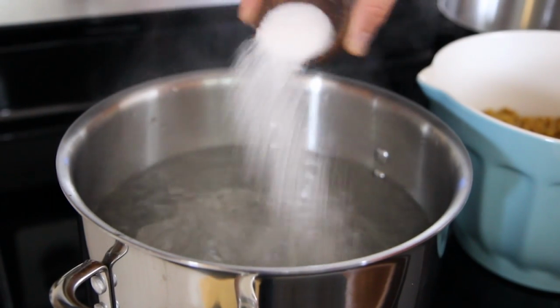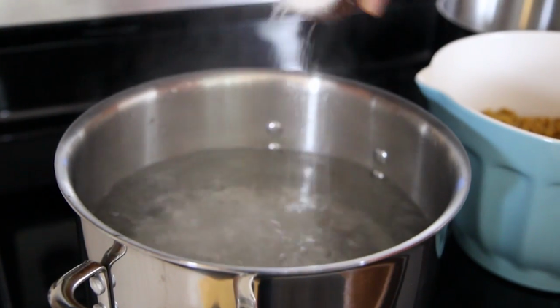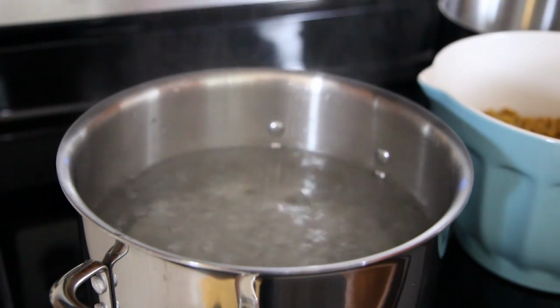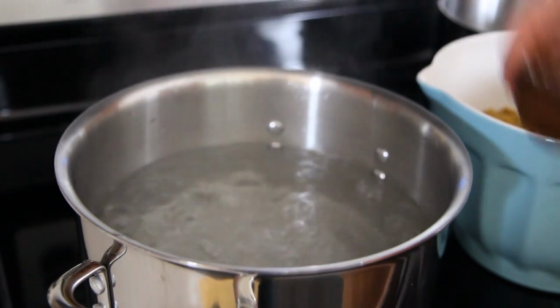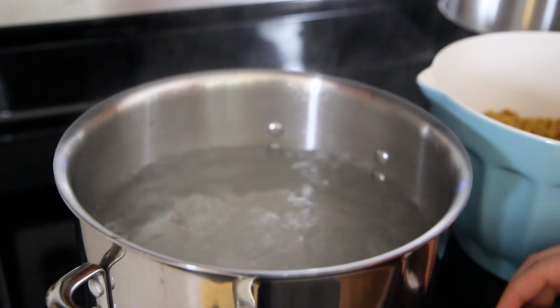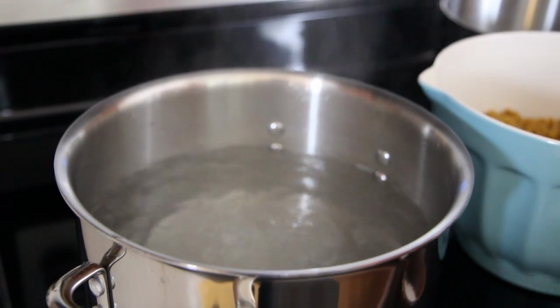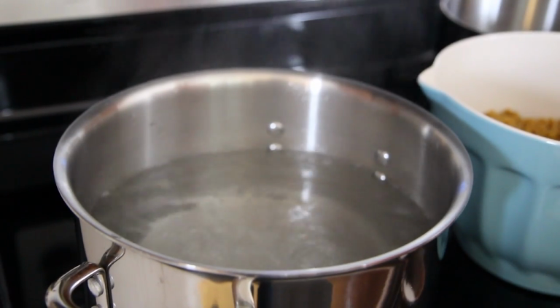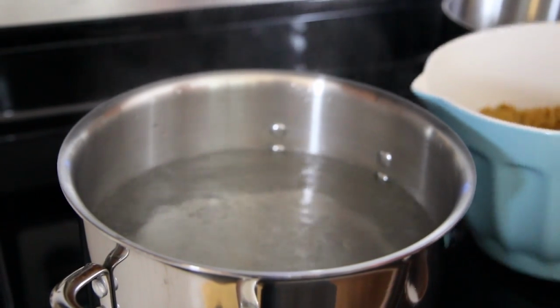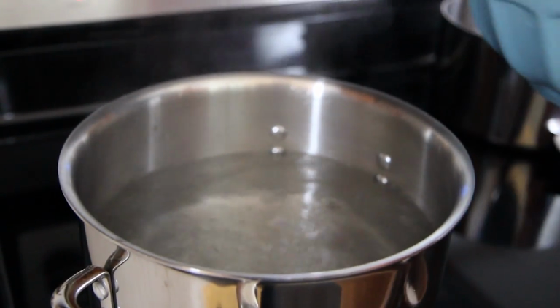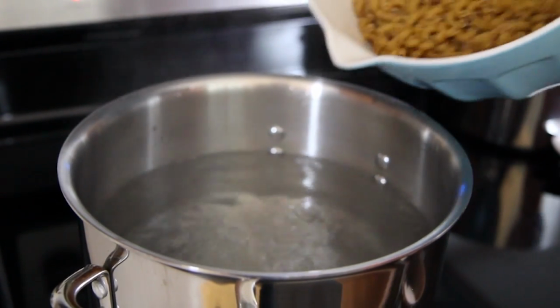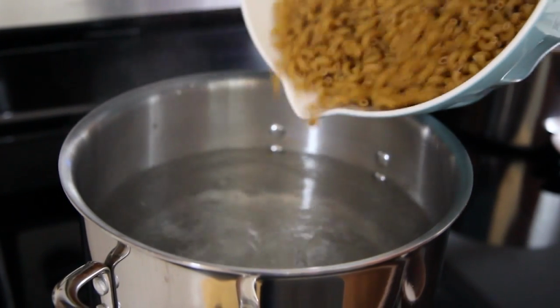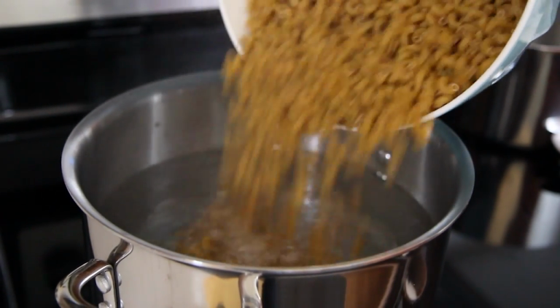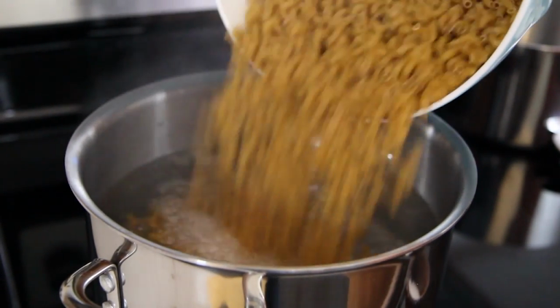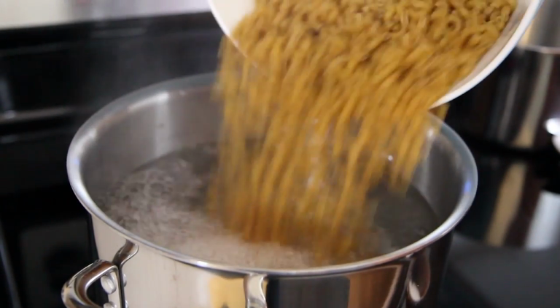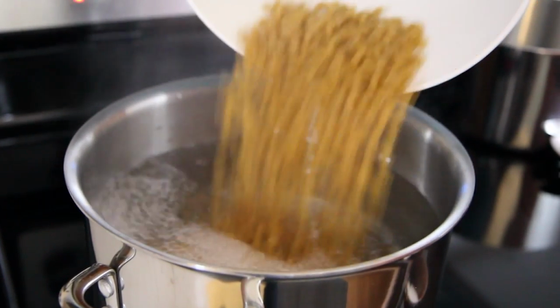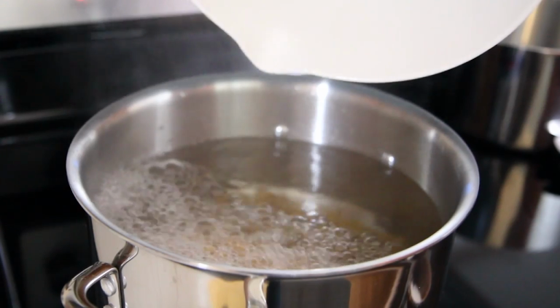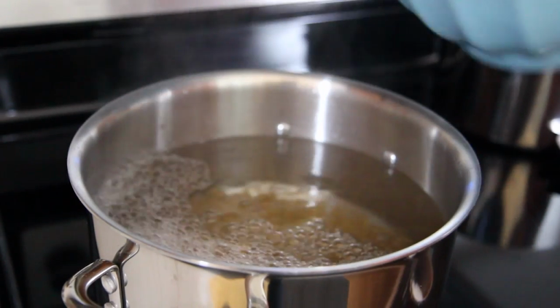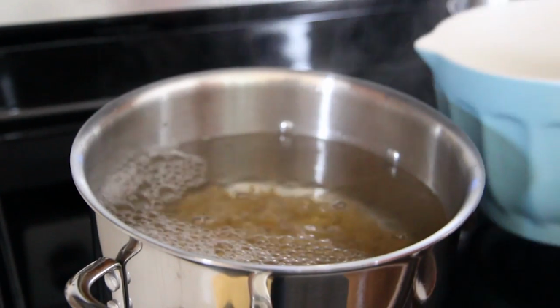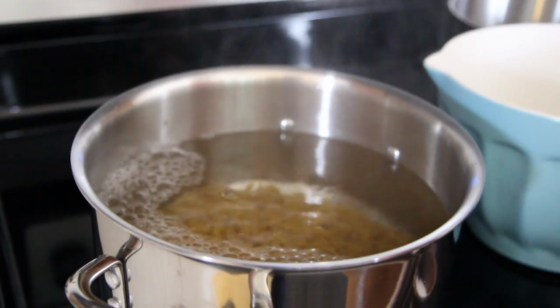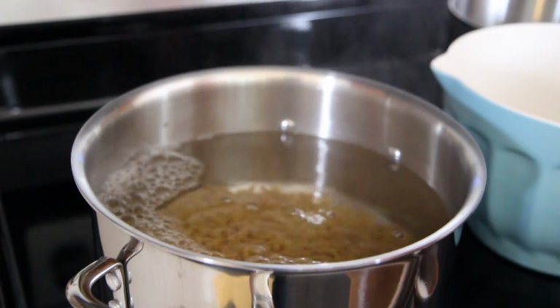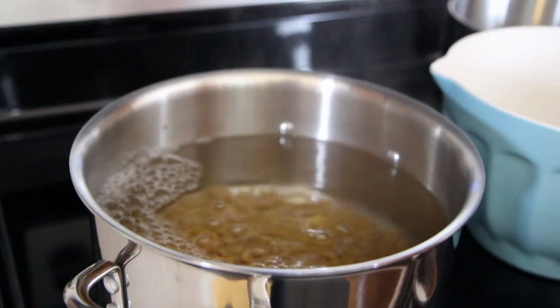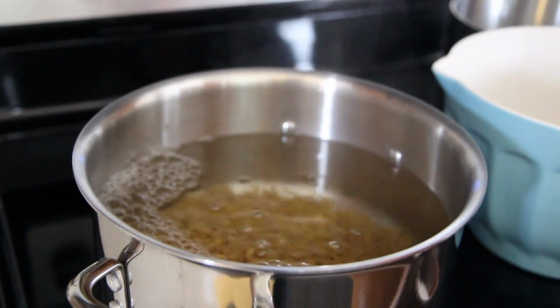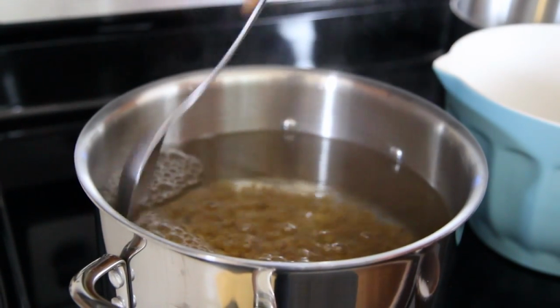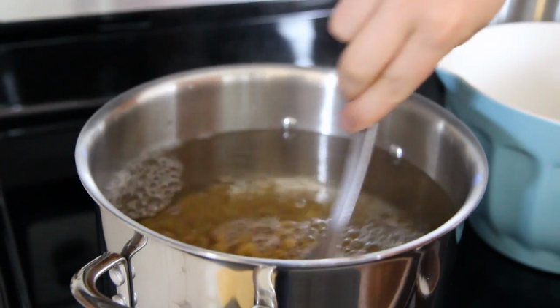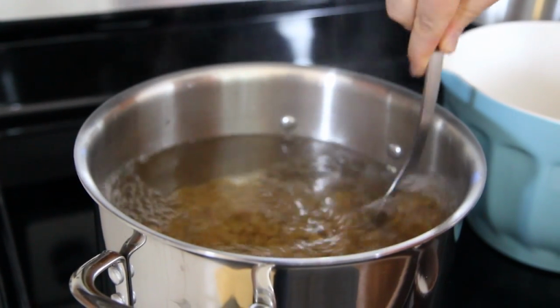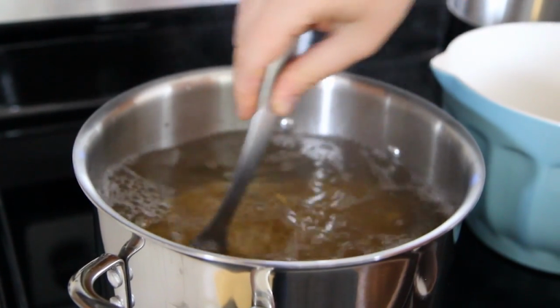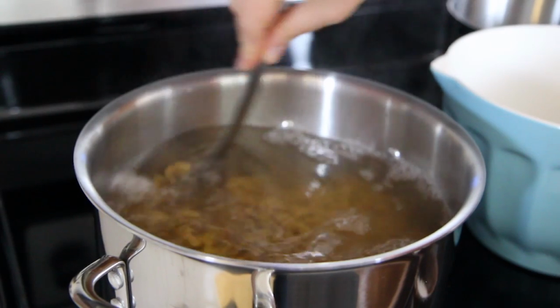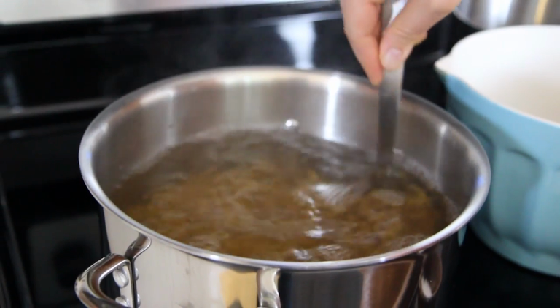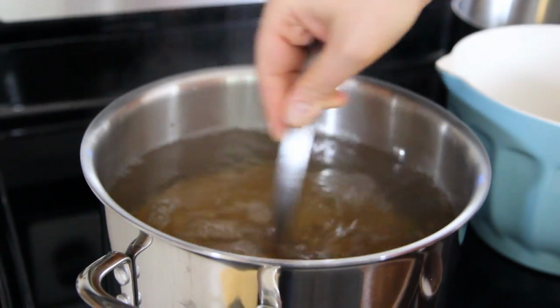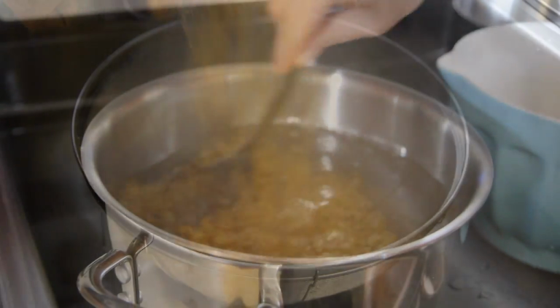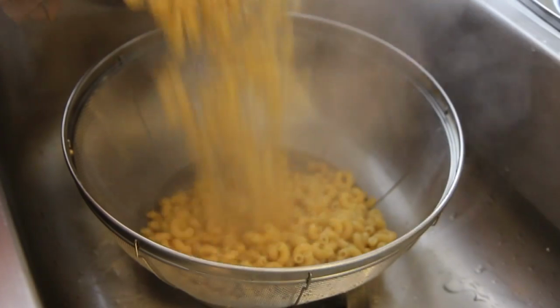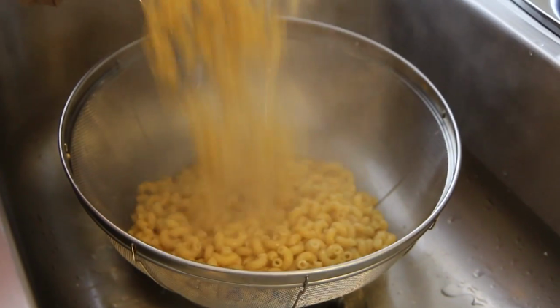To begin, bring a large pot of lightly salted water to a boil. Cook 1¾ pounds of whole wheat elbow macaroni in the boiling water, stirring occasionally until al dente, about 8 minutes, and then drain.